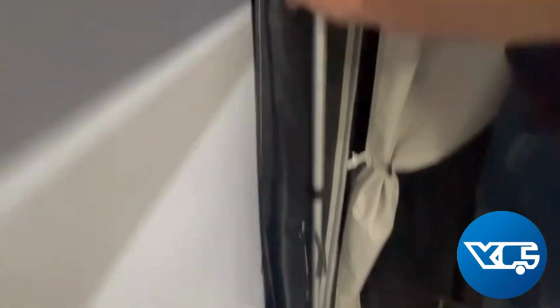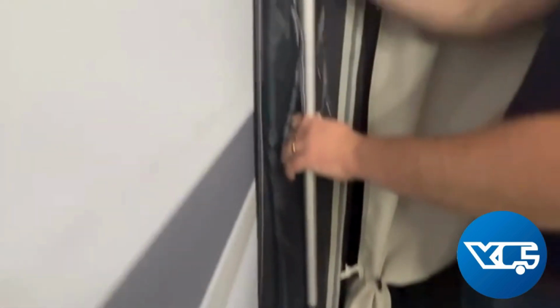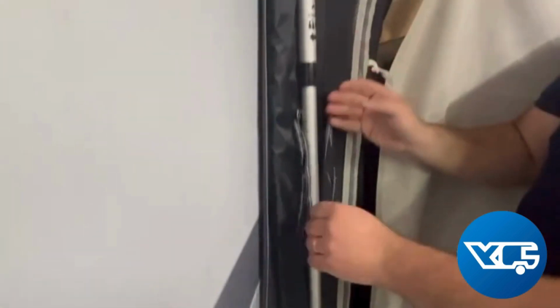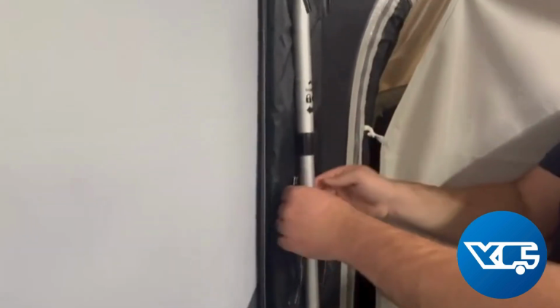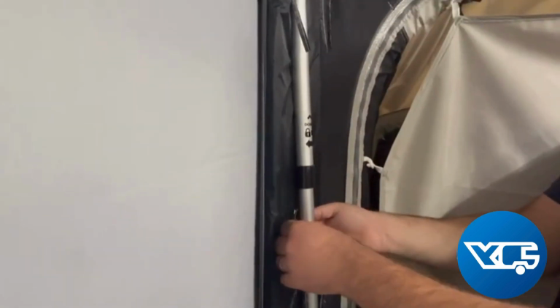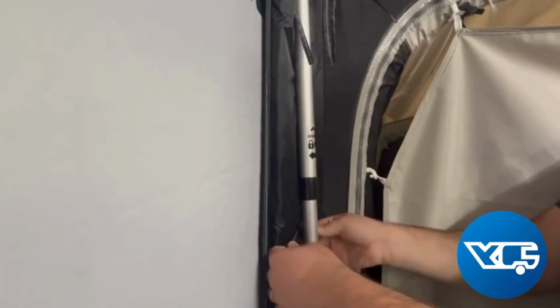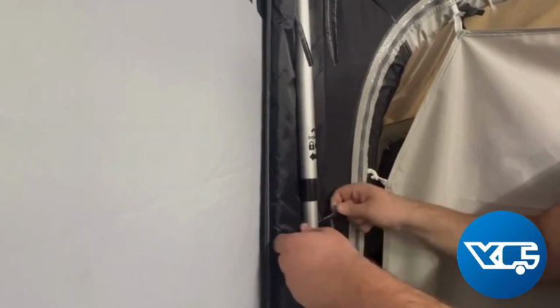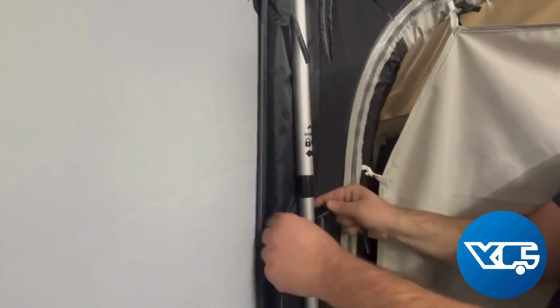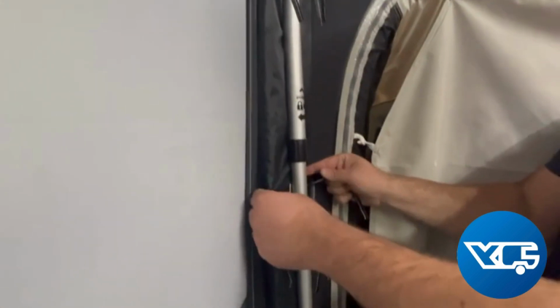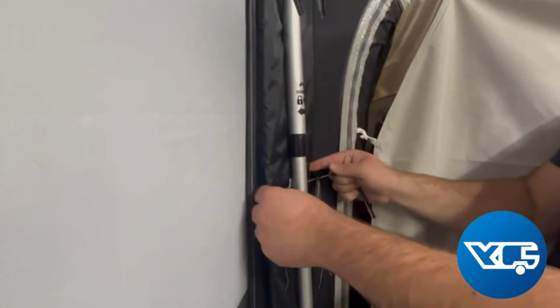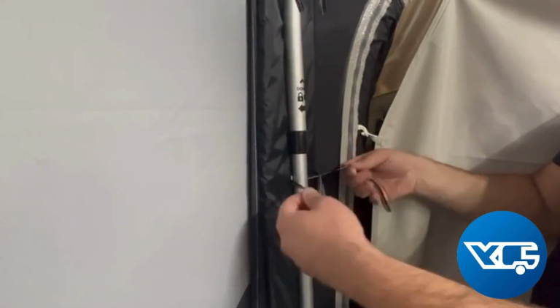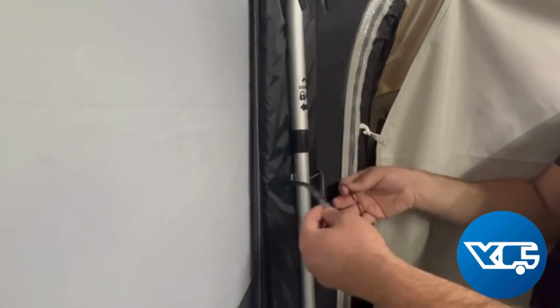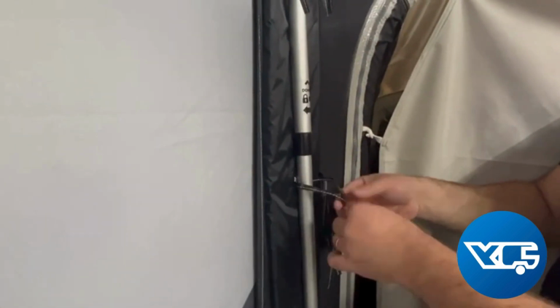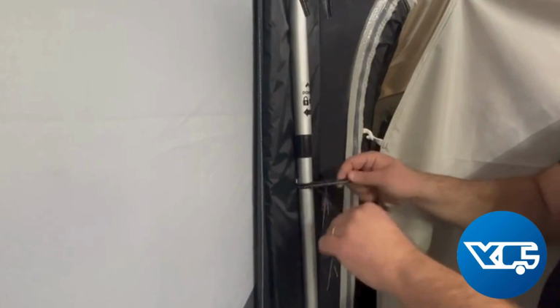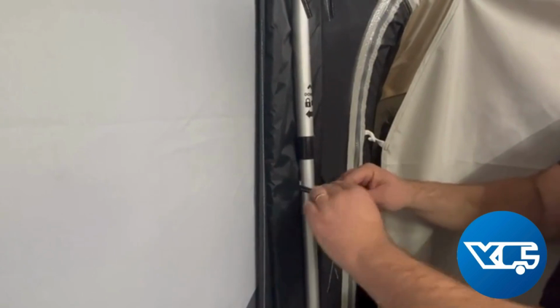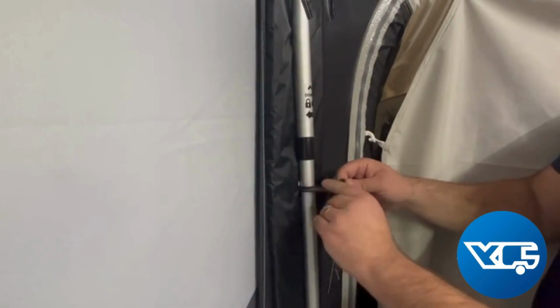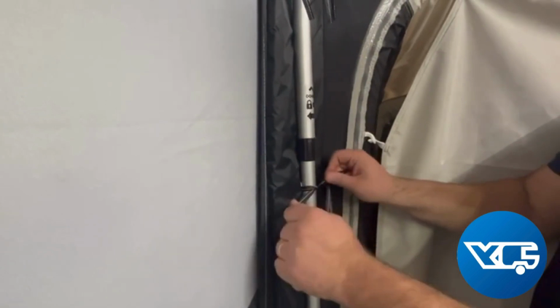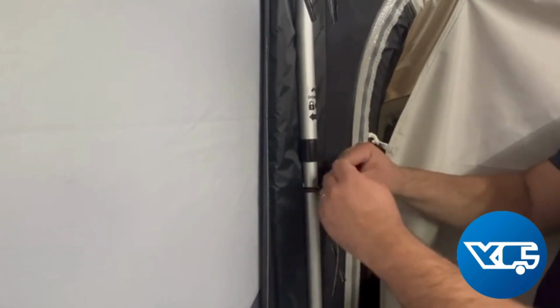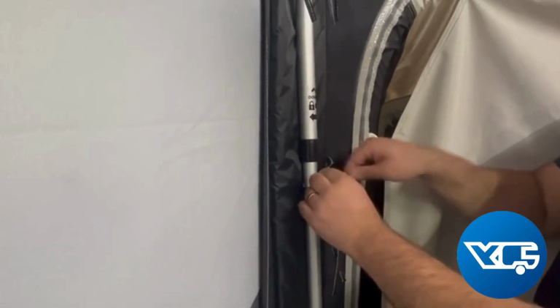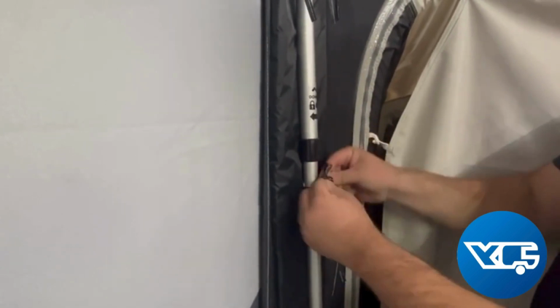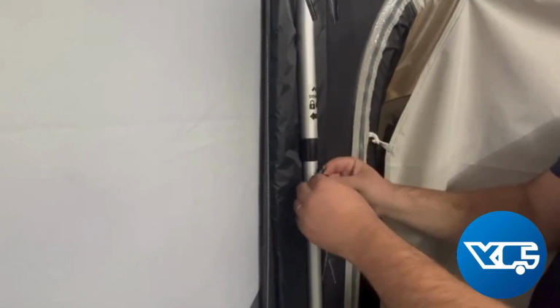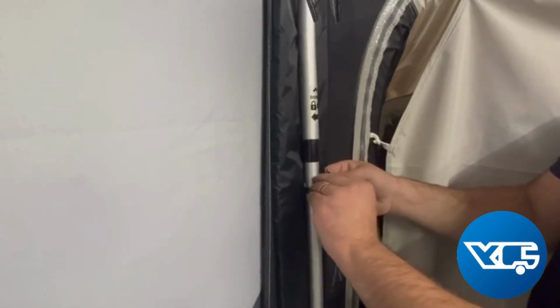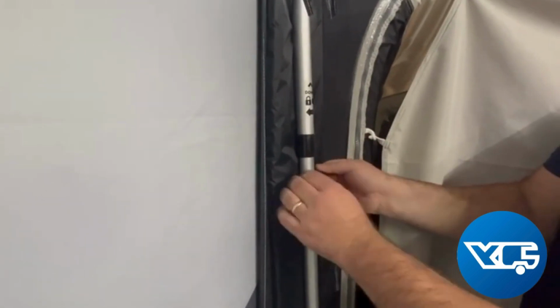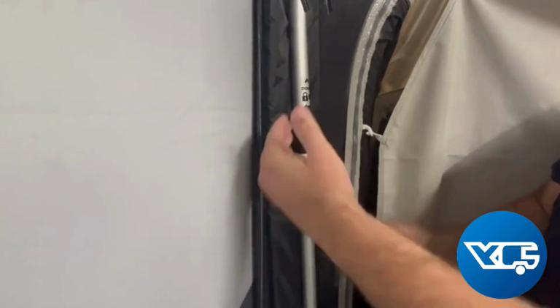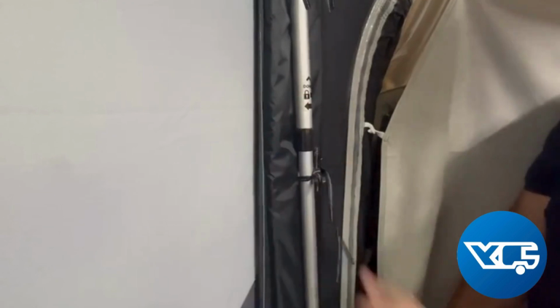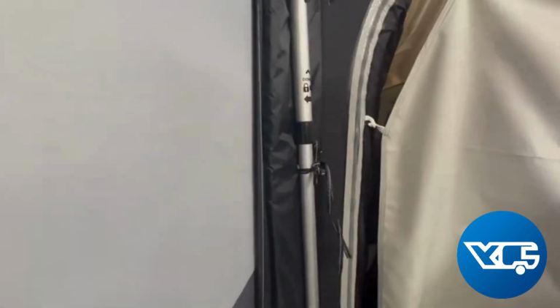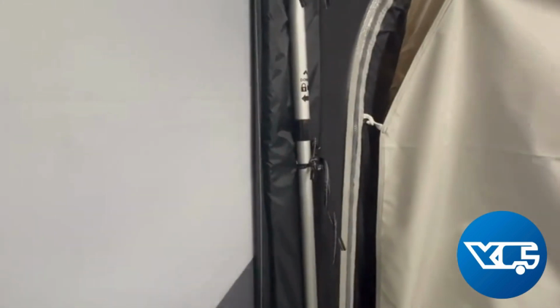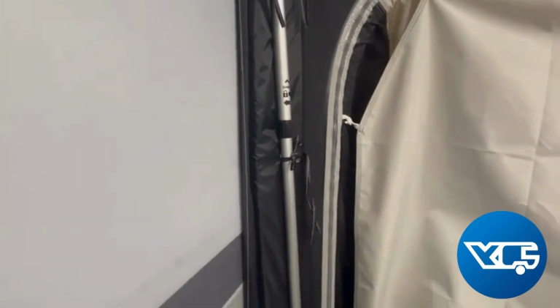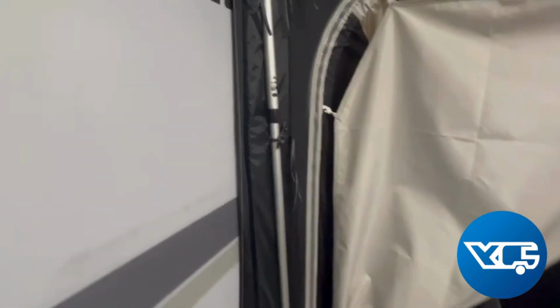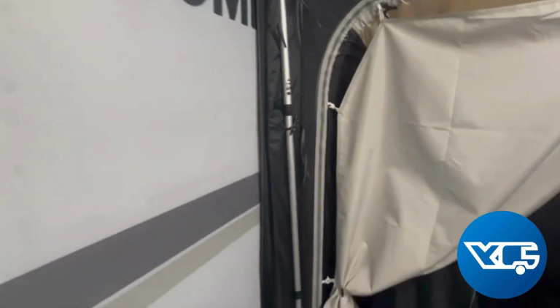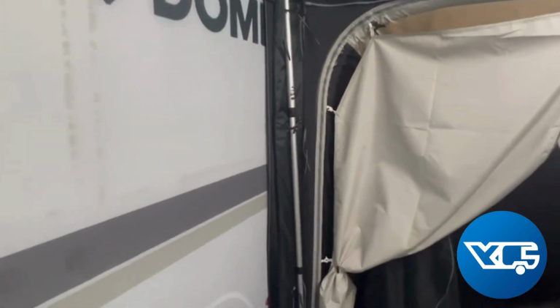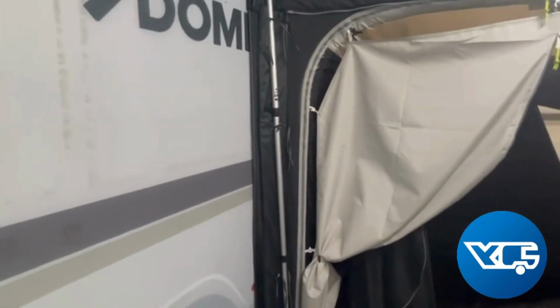To keep the pole and the pad secure together, on this Dometic awning there are ties here to simply tie the pole in place, to try and keep a nice secure fit against the side of the van or motorhome.